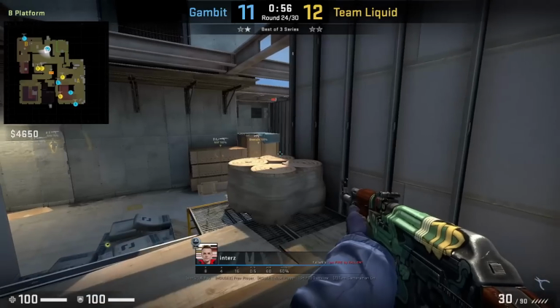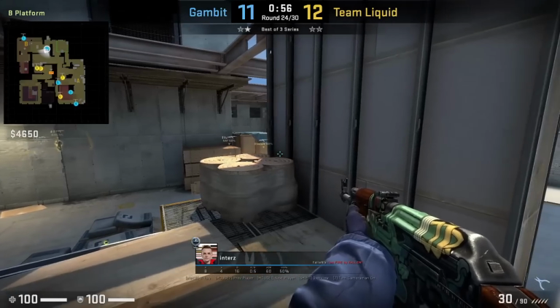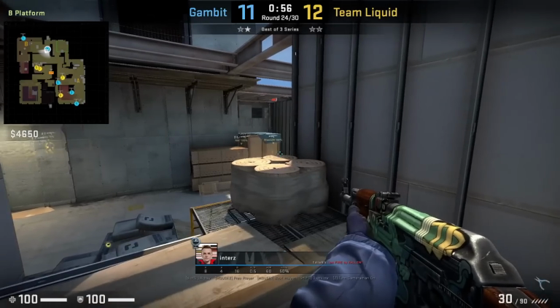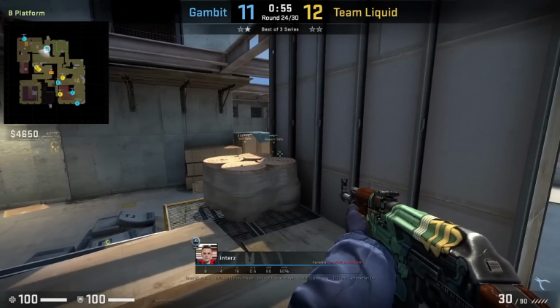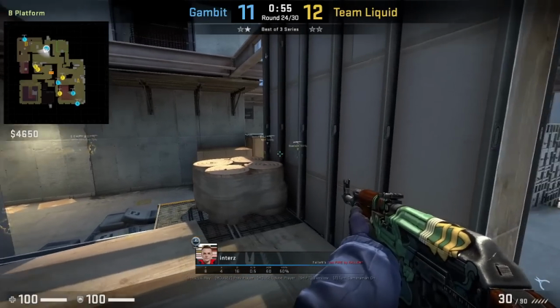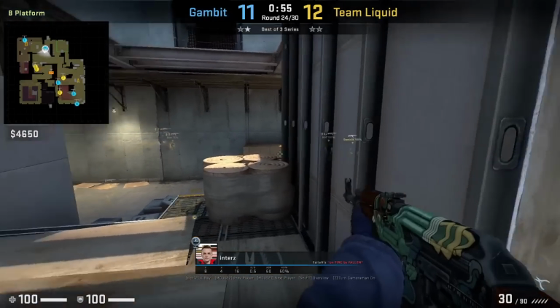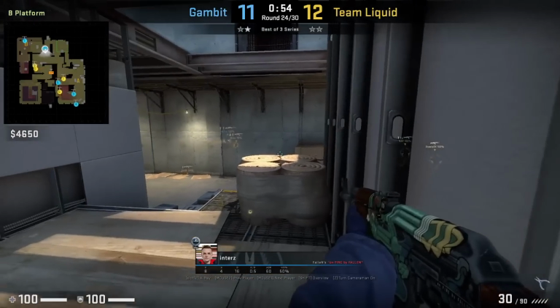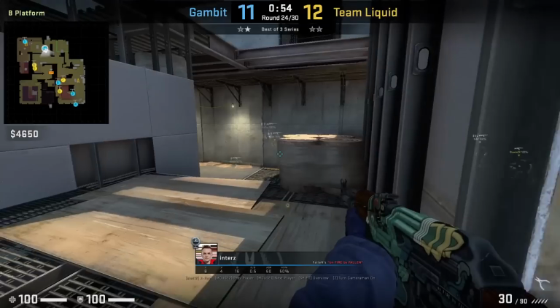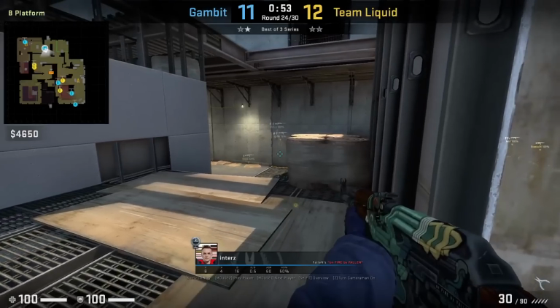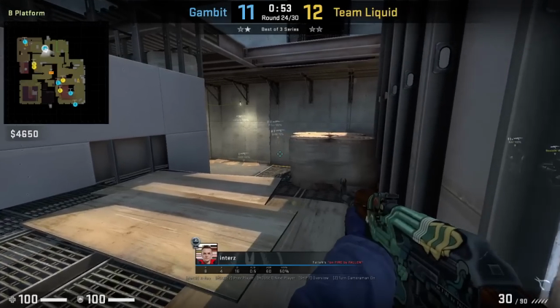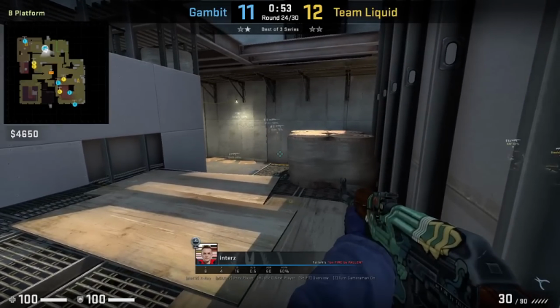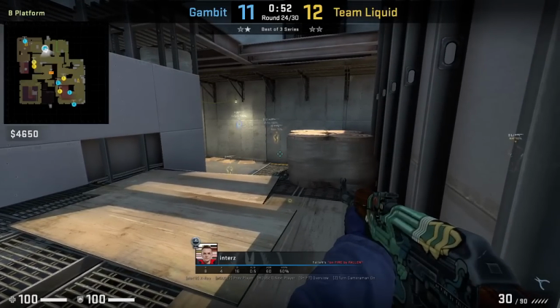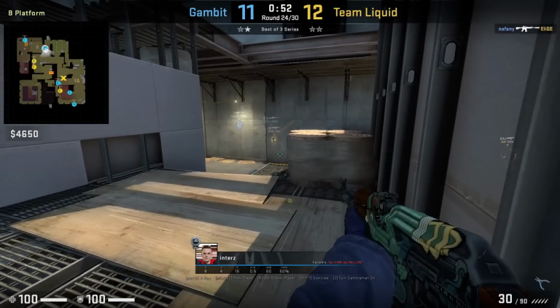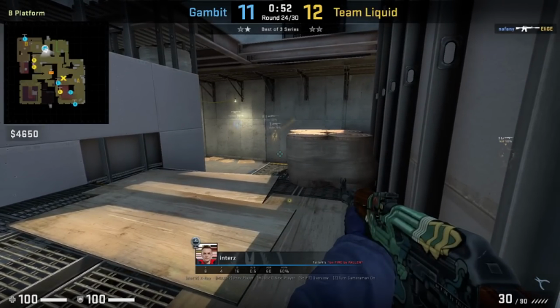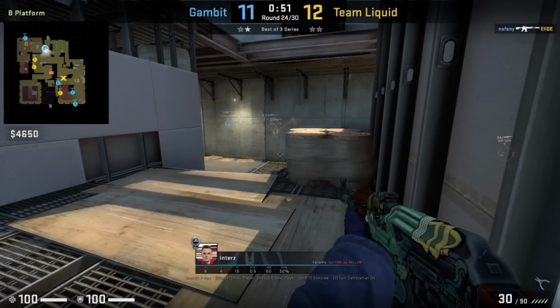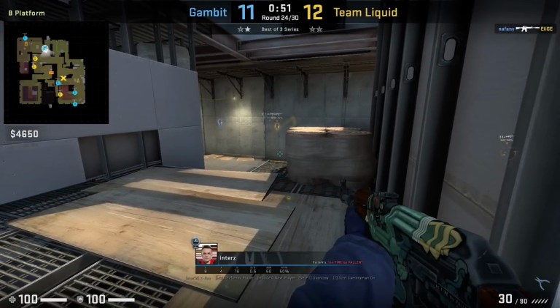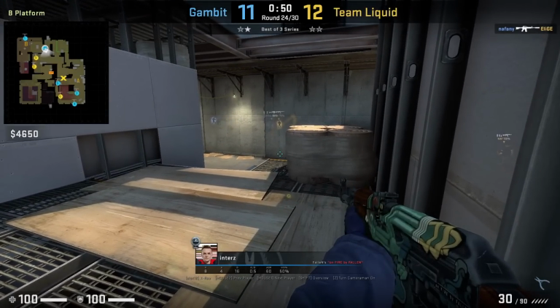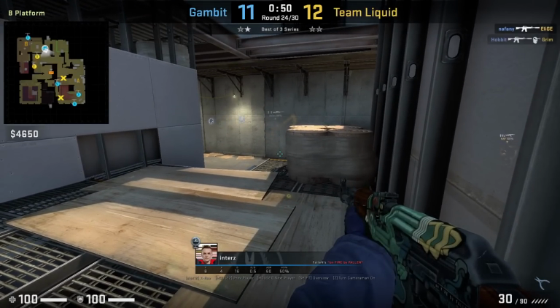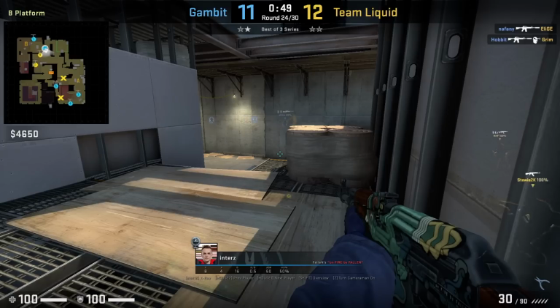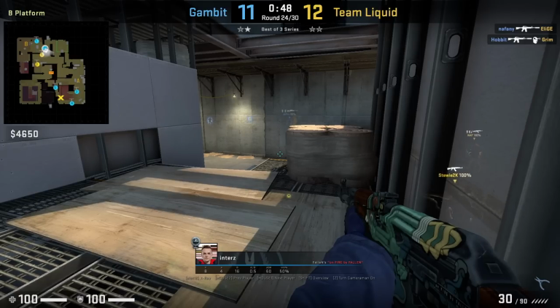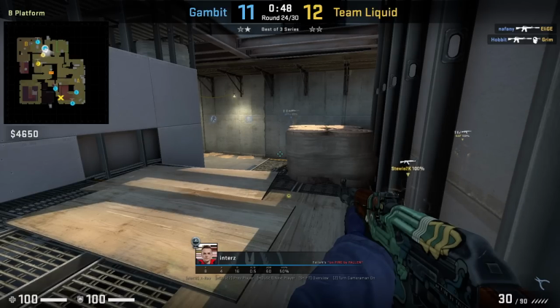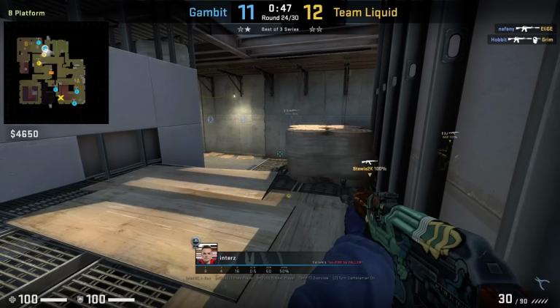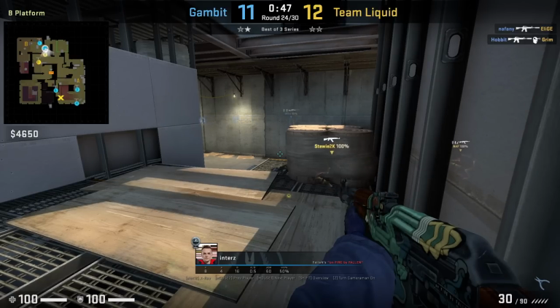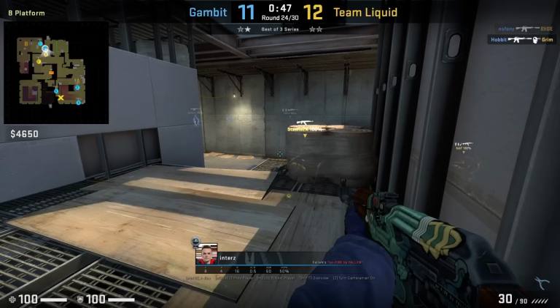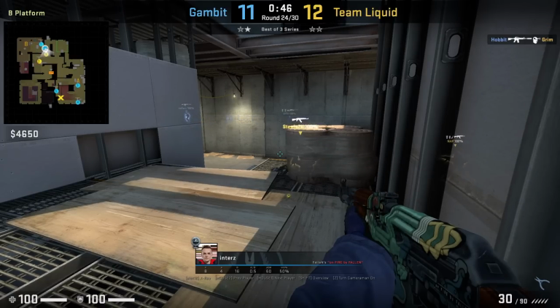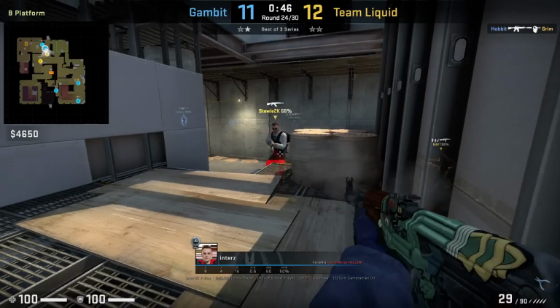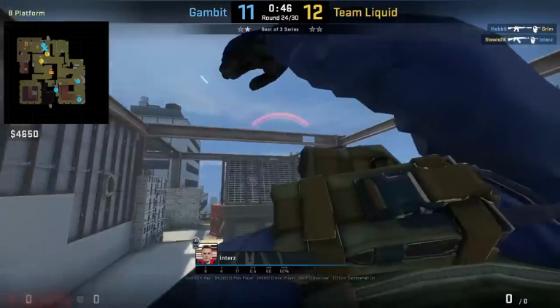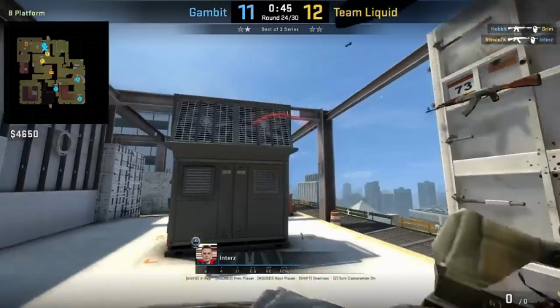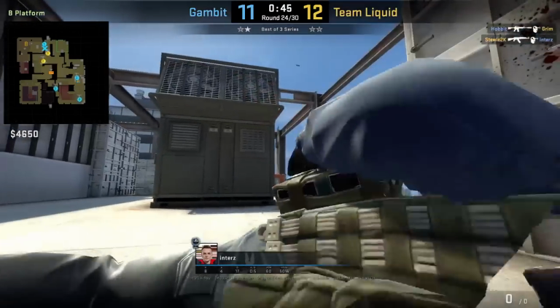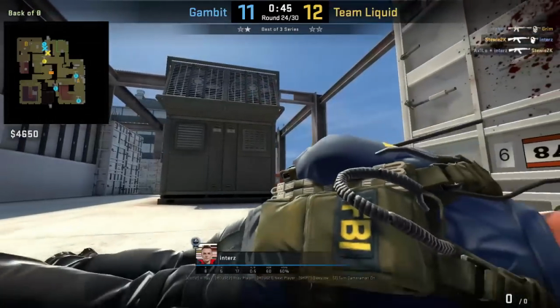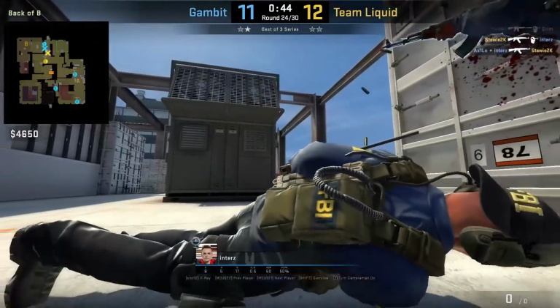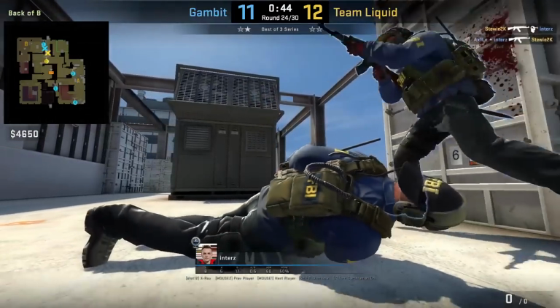Inters will use a similar position, however he uses it more as an off angle and doesn't really spot the gap. Stewie comes up close and walks up to window. Inters will get the early jump with his shot at Stewie, but Stewie gets a better exchange.